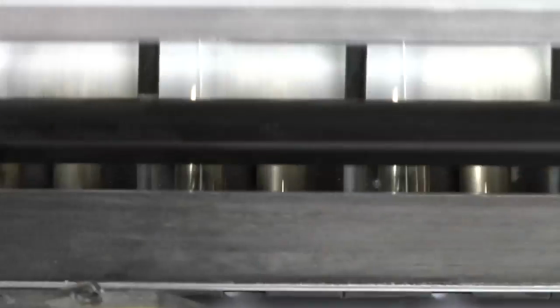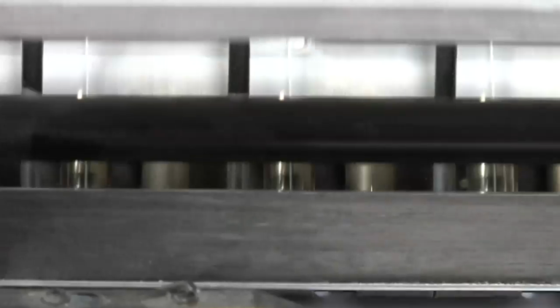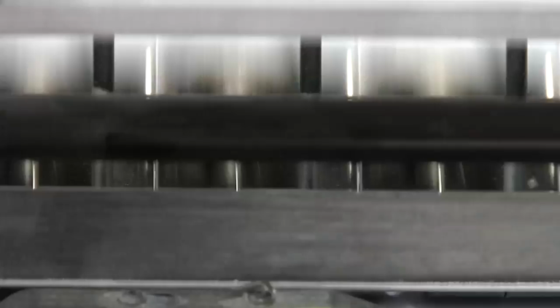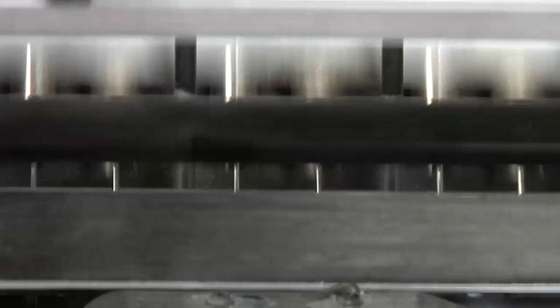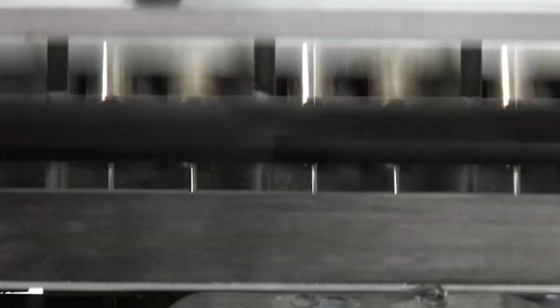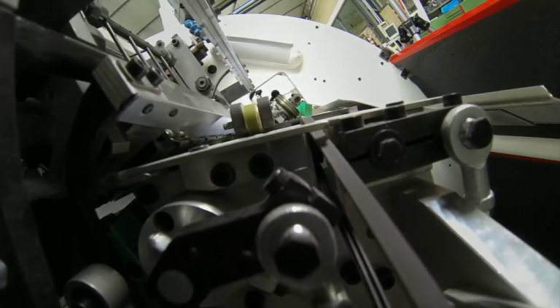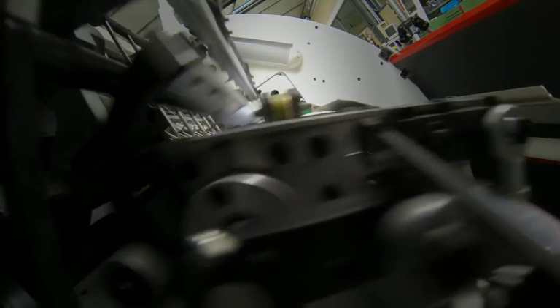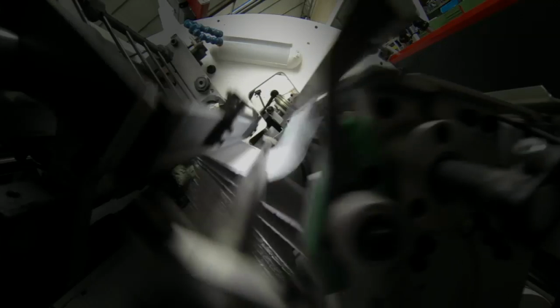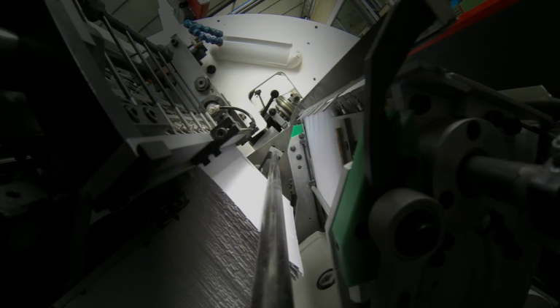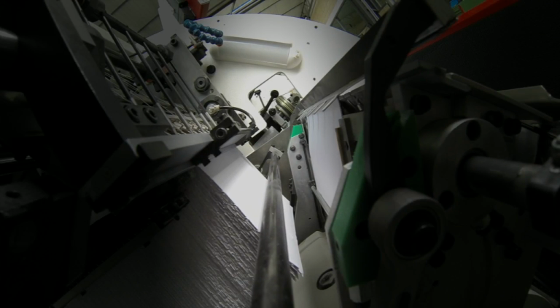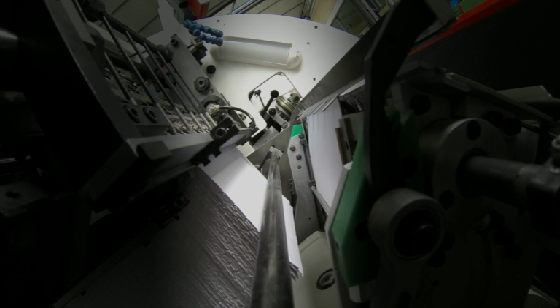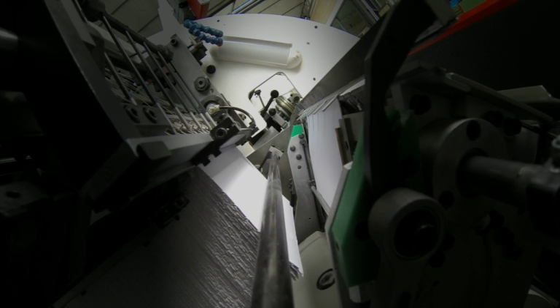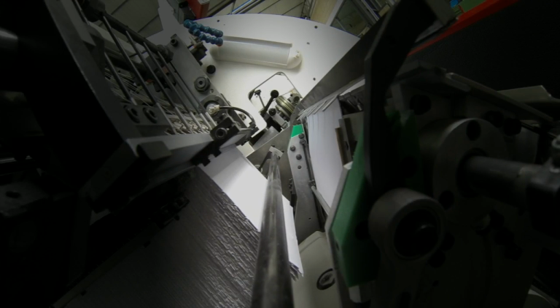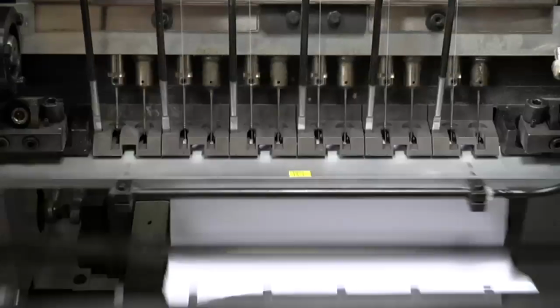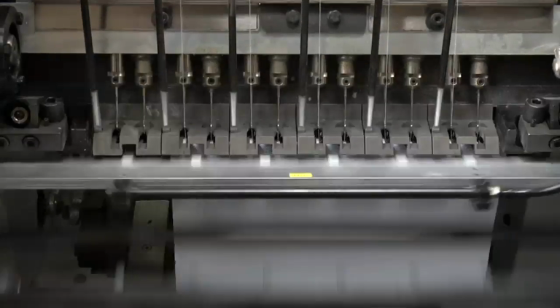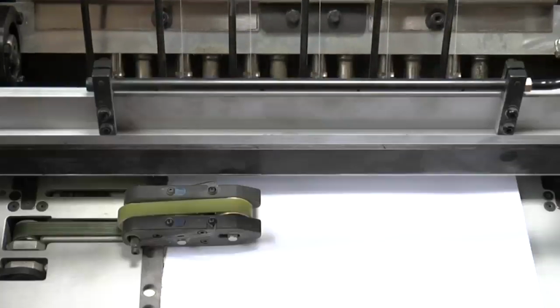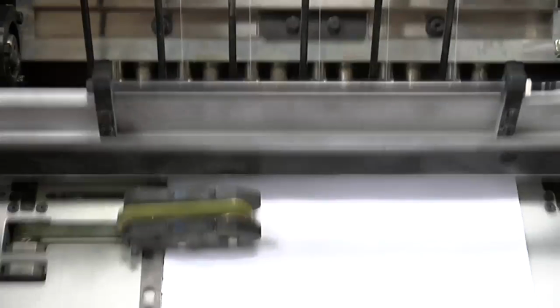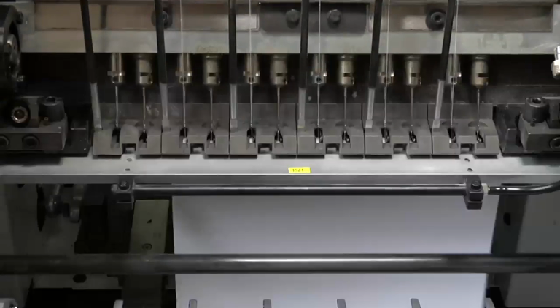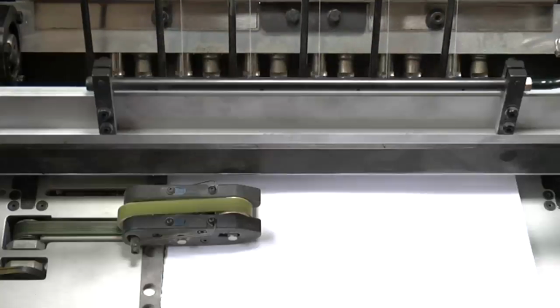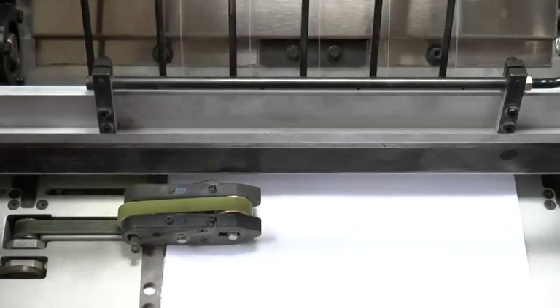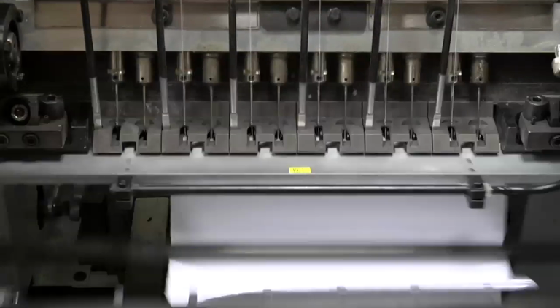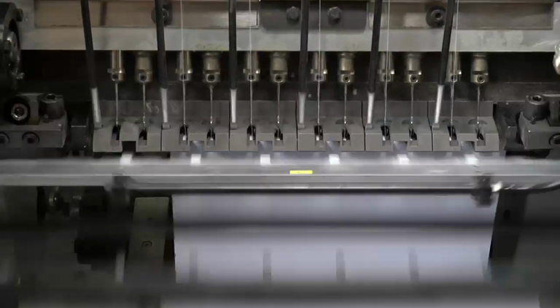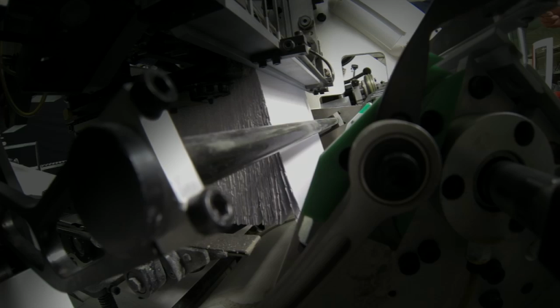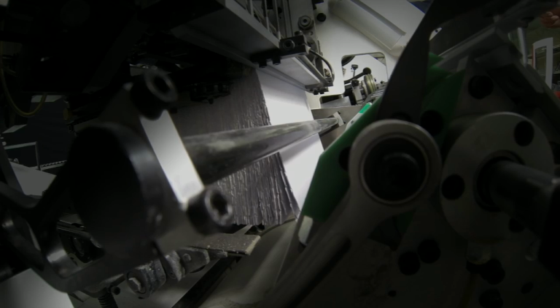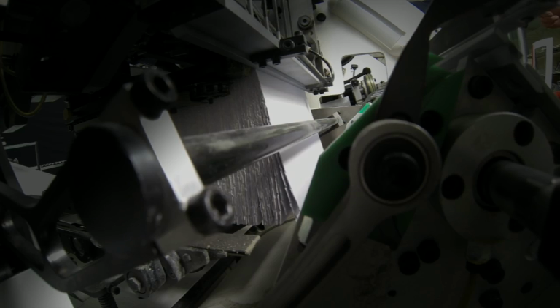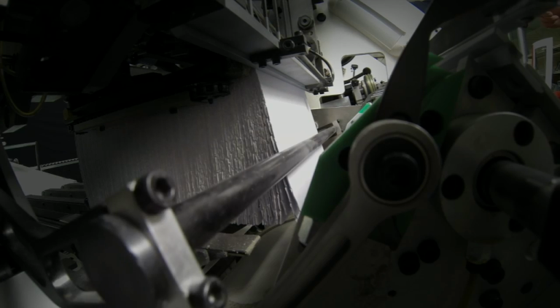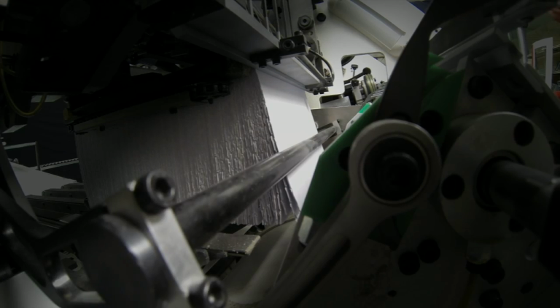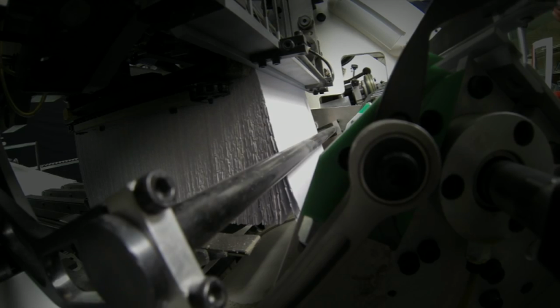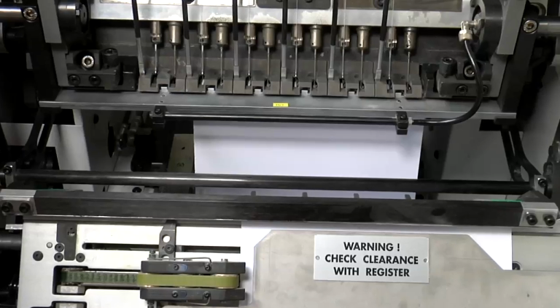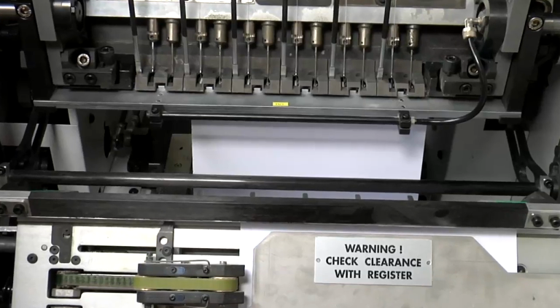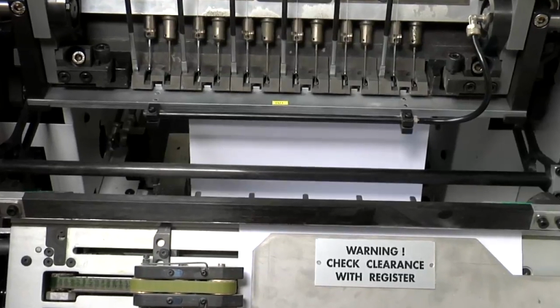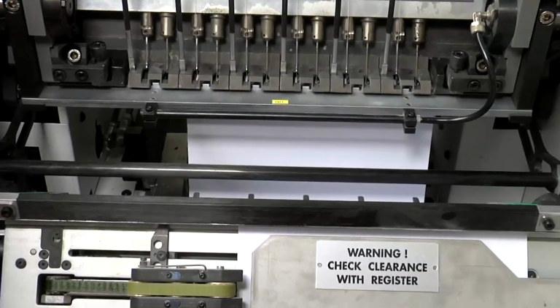A new carbon fiber extractor bar reduces vibrations at high speeds. It automatically adjusts according to the signature size and never needs to be removed.